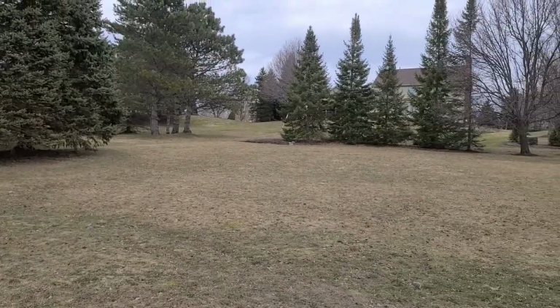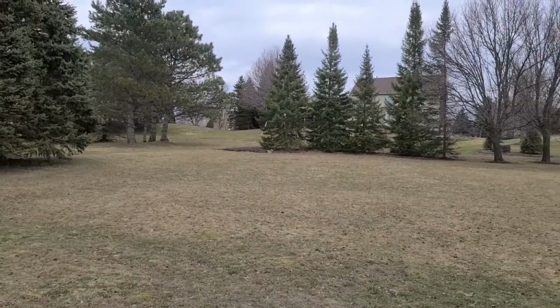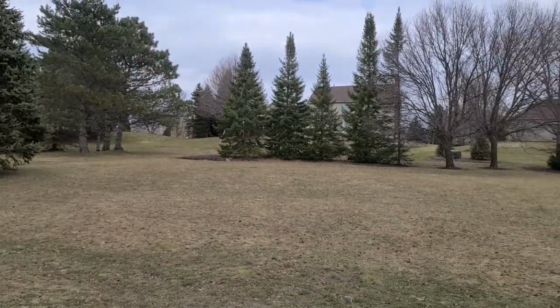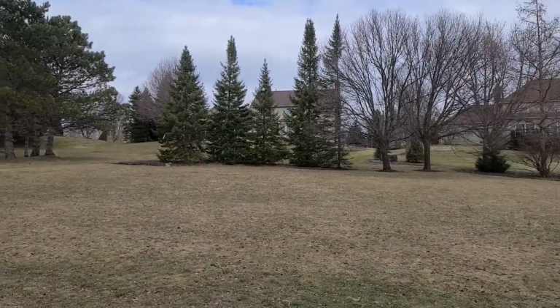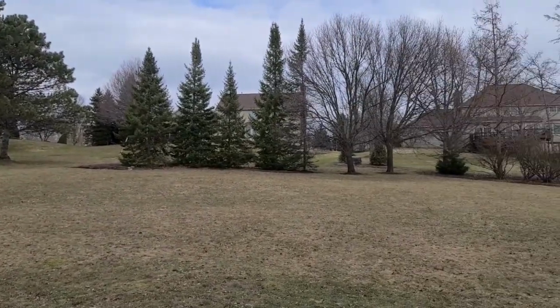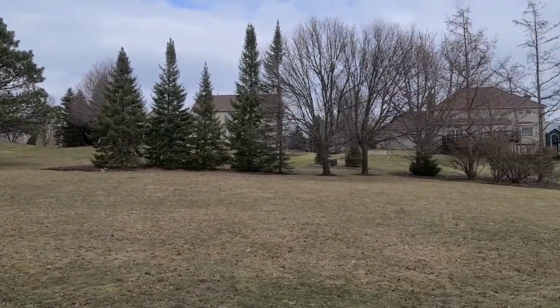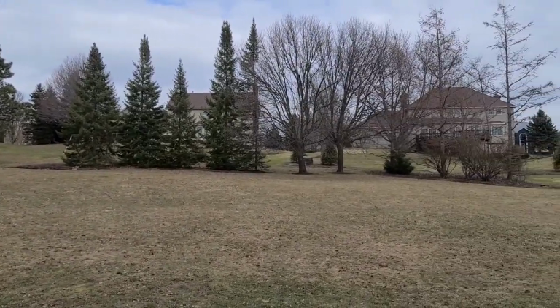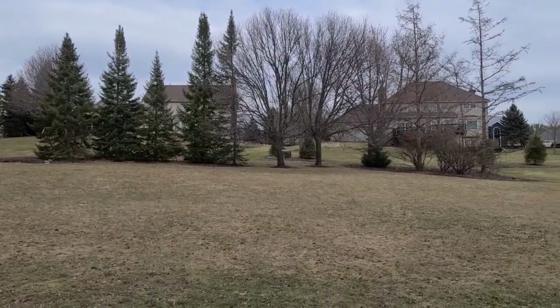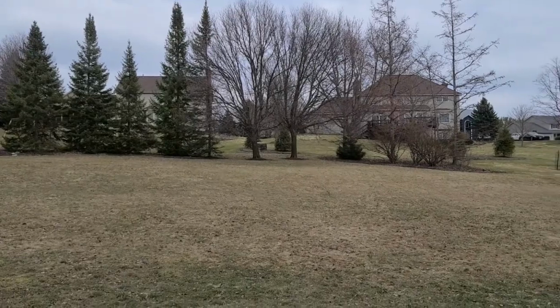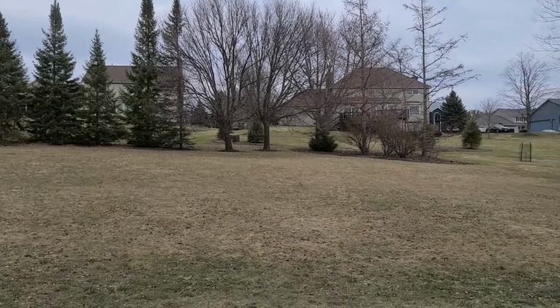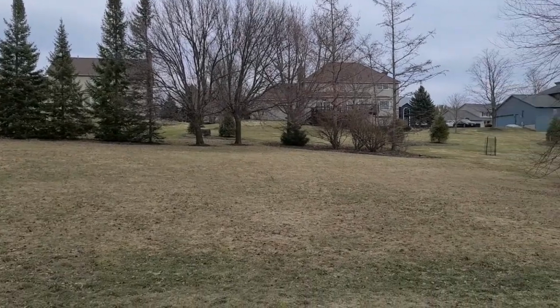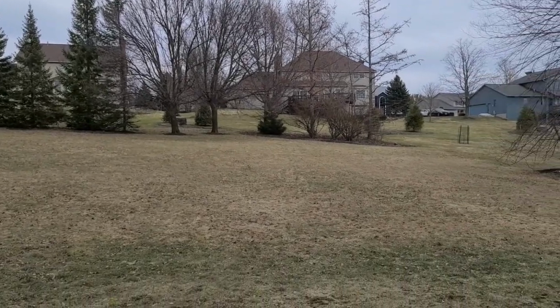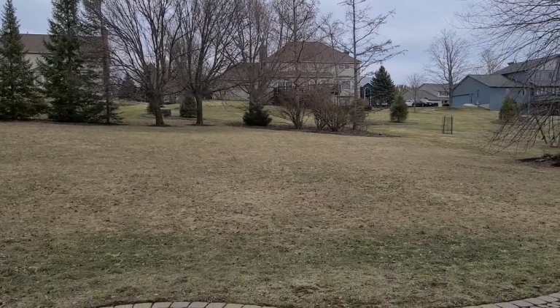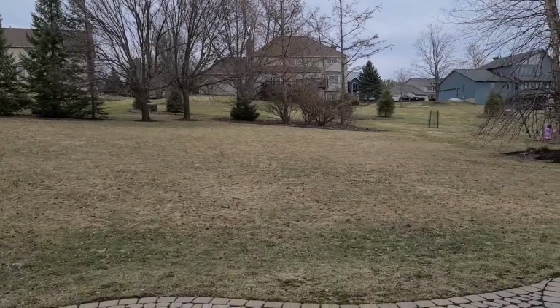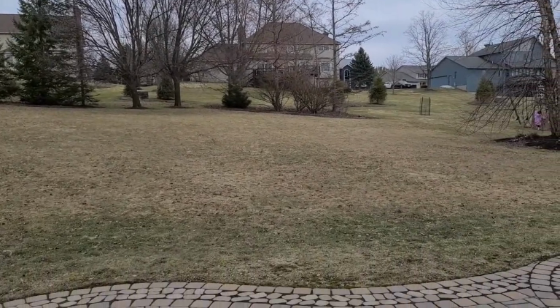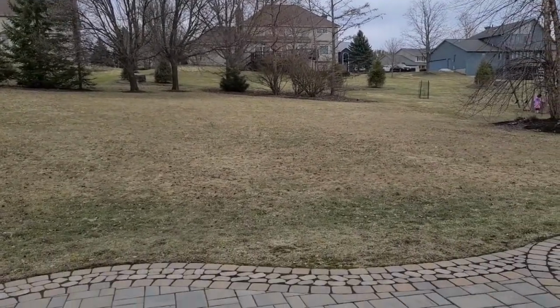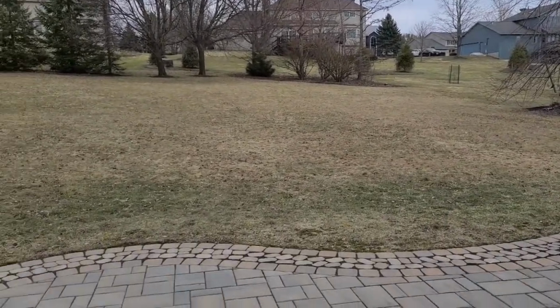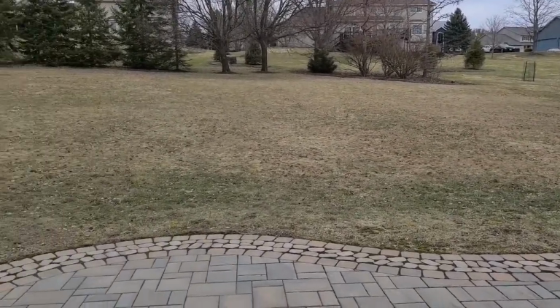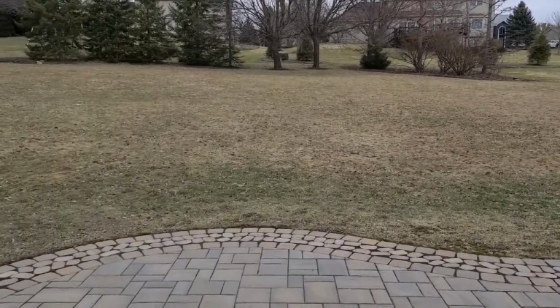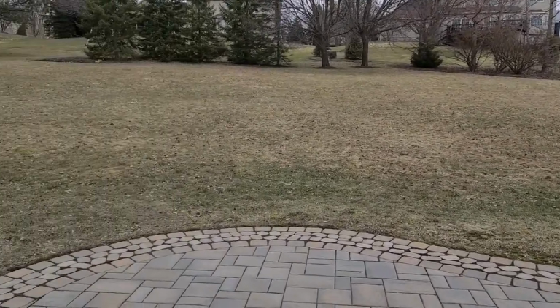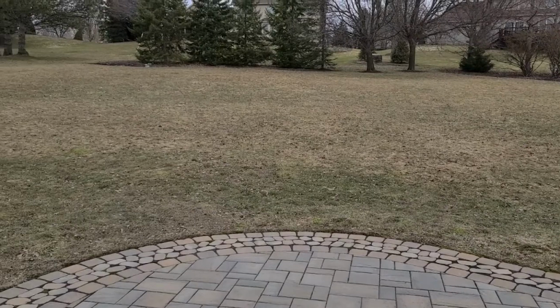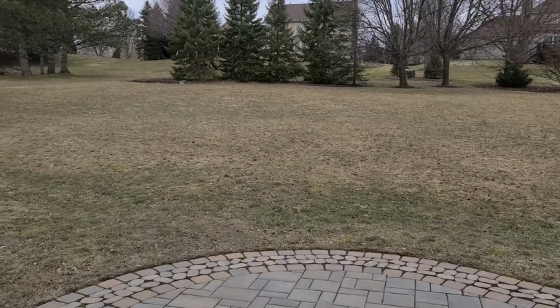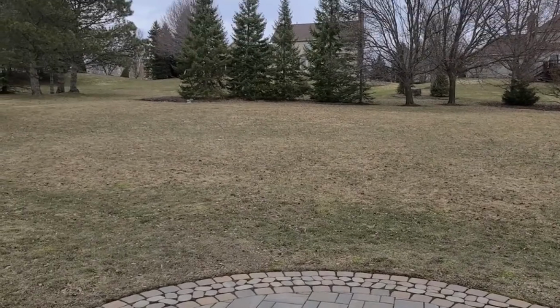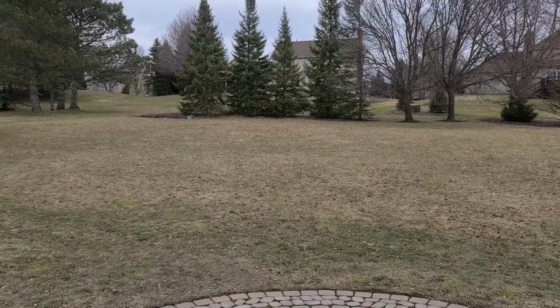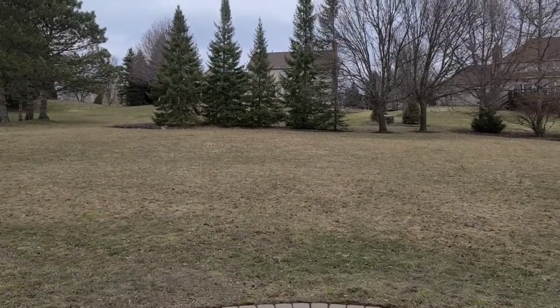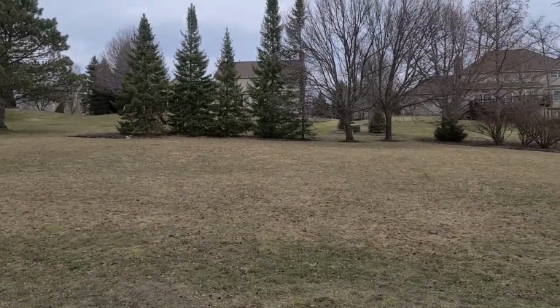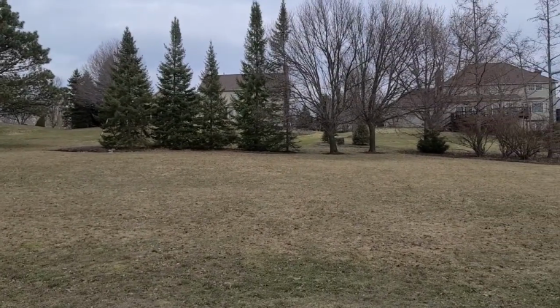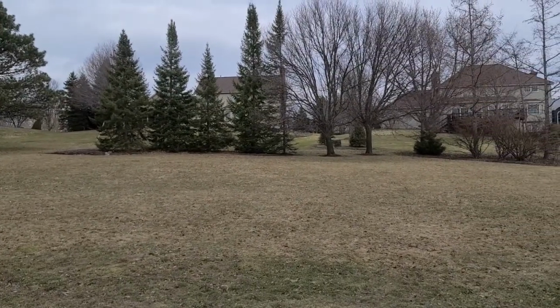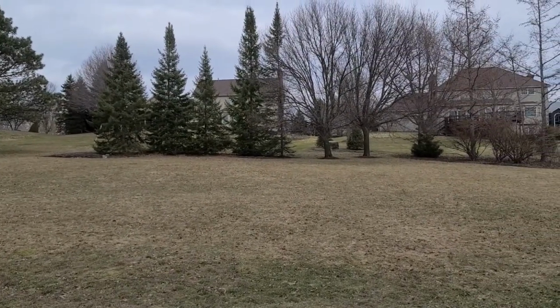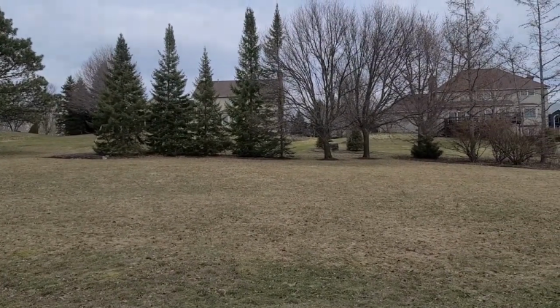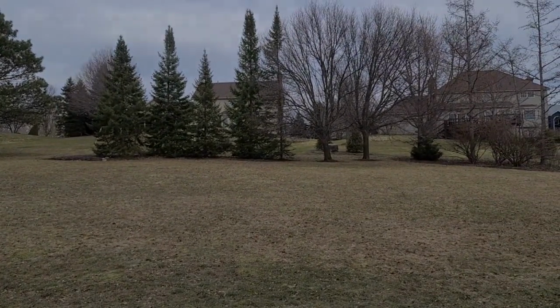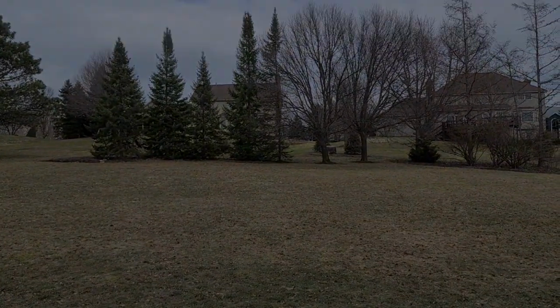Look at this backyard — flat, large, beautiful. A great spot for a pool if you desire one. Just wonderful and move-in ready. Welcome home. Thanks for watching.